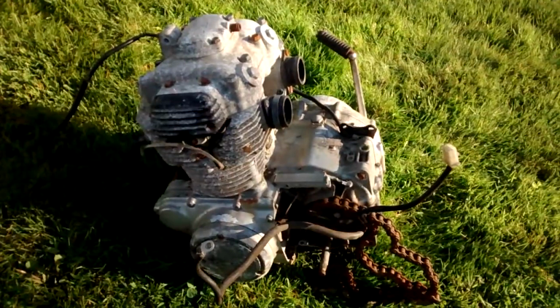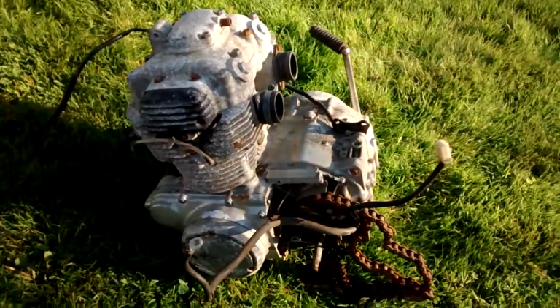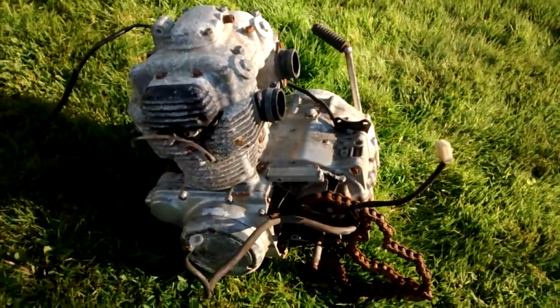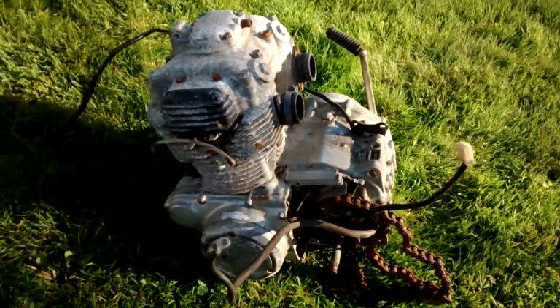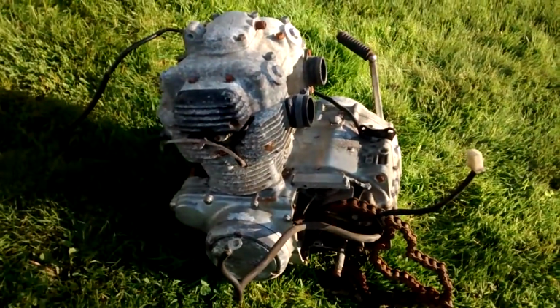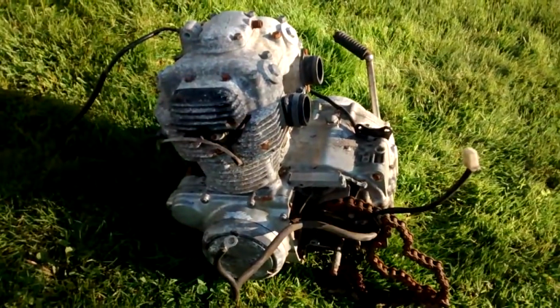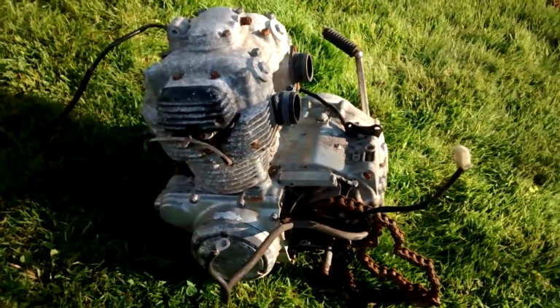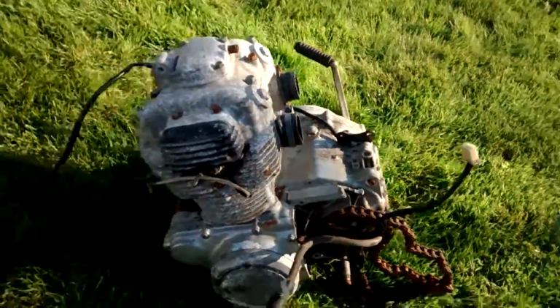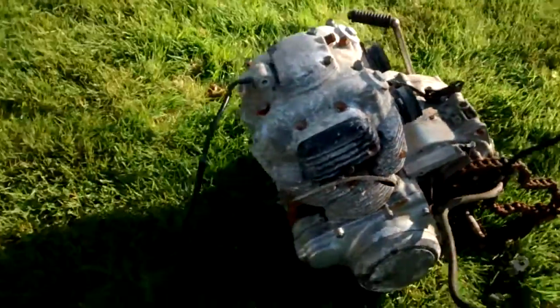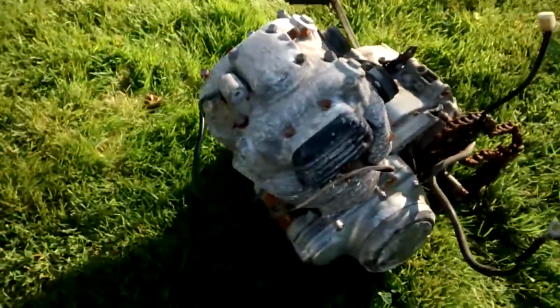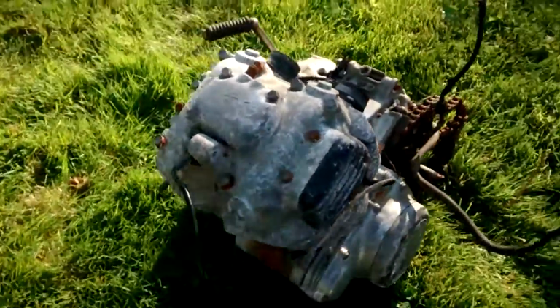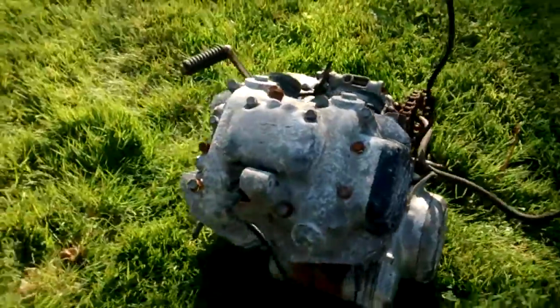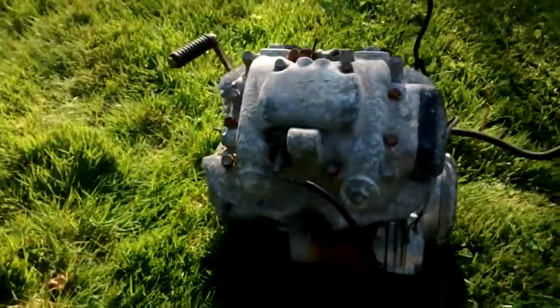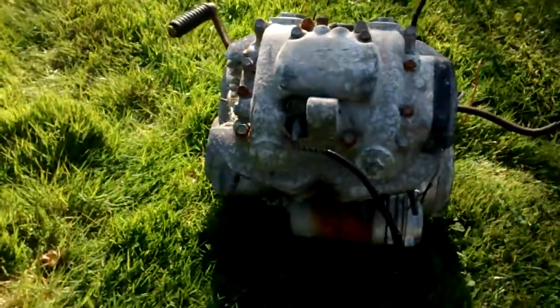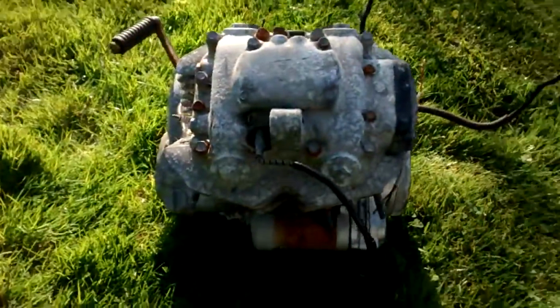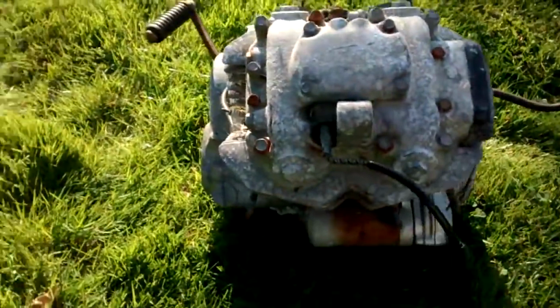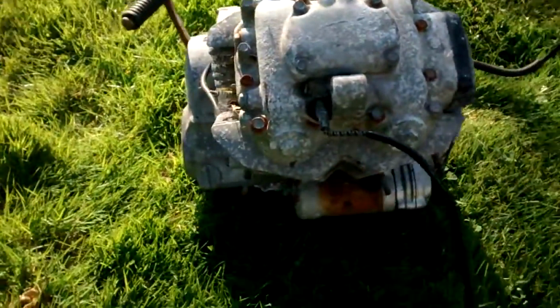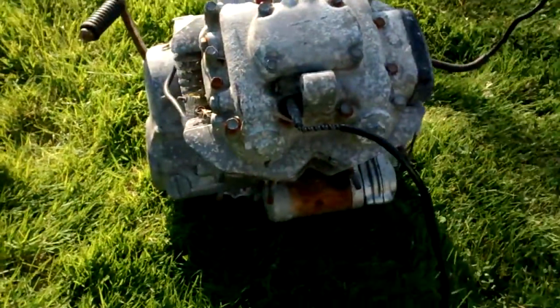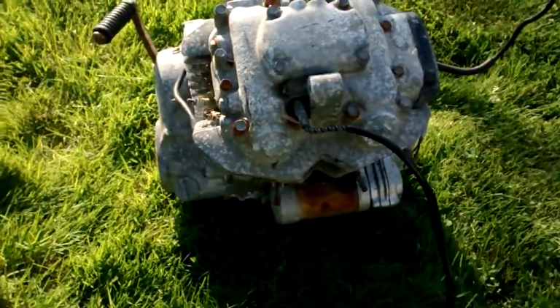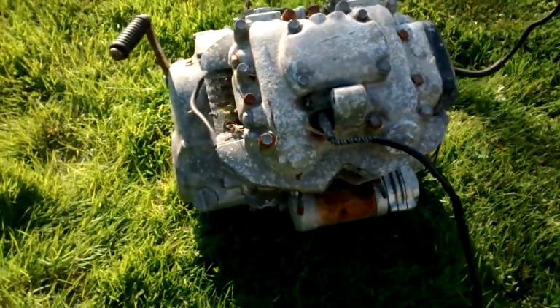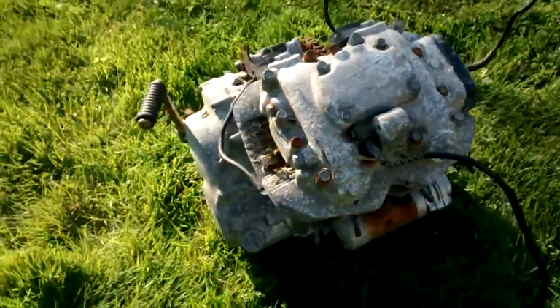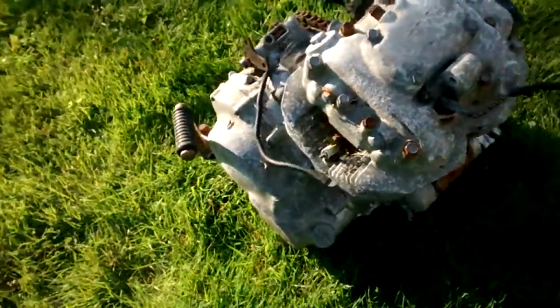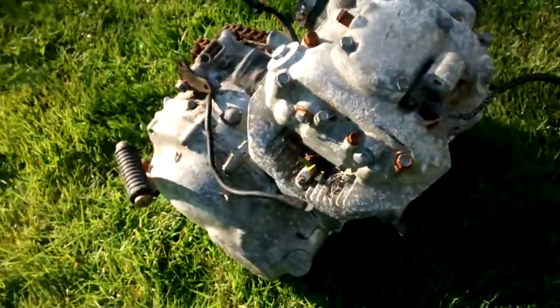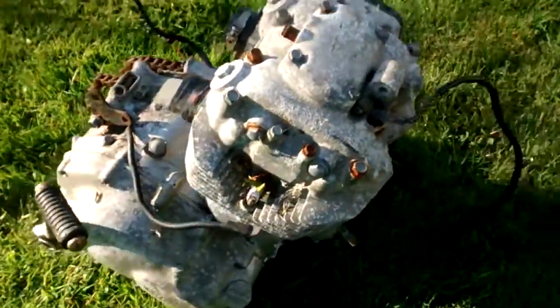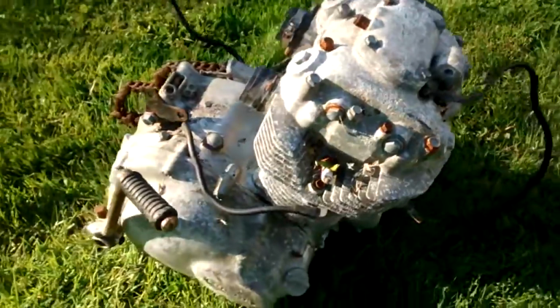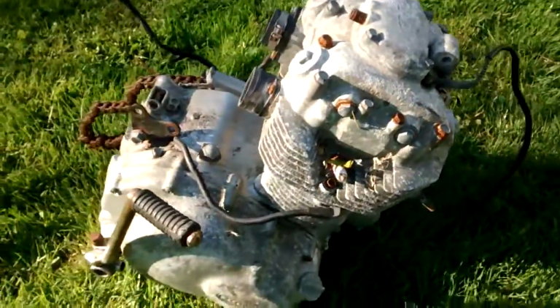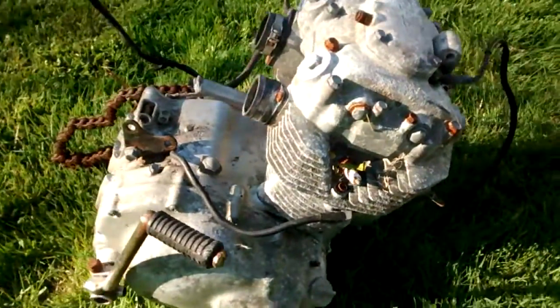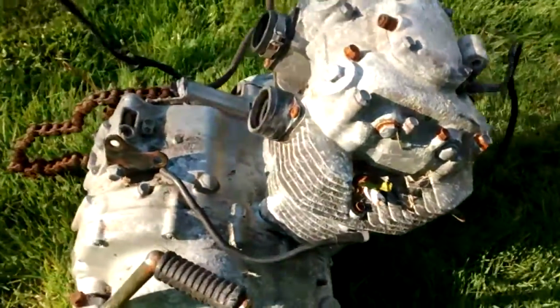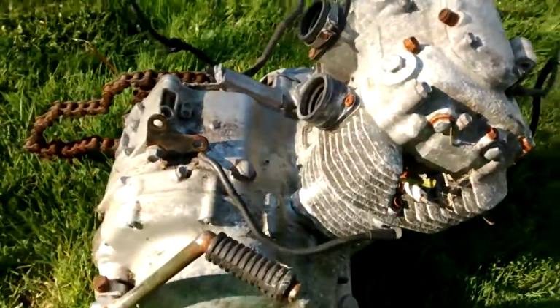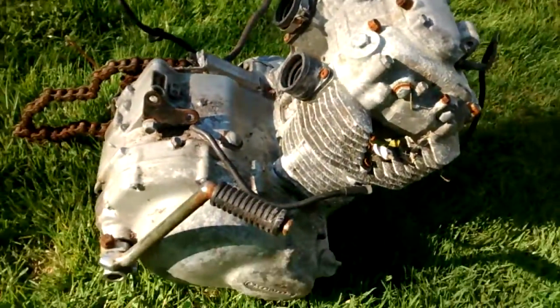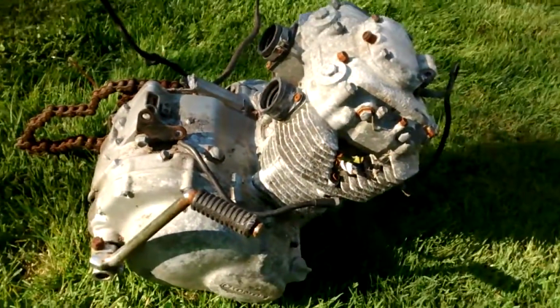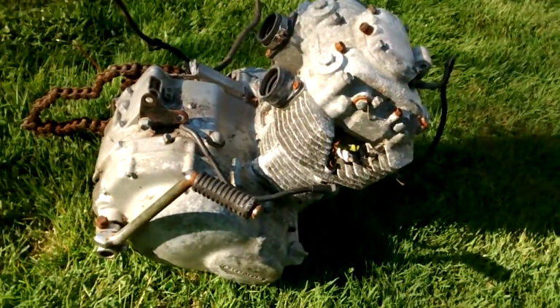360E engine that I'll be selling either whole or parts, located in Milwaukee, Wisconsin. This was removed from a barn find. You can see there's the starter on it still and the engine is pretty much complete.